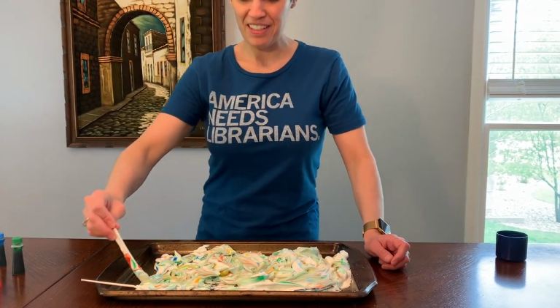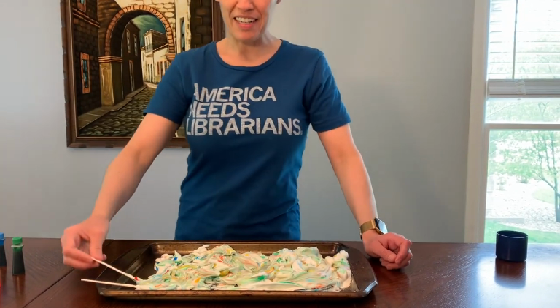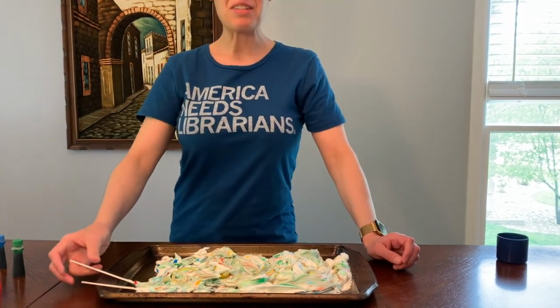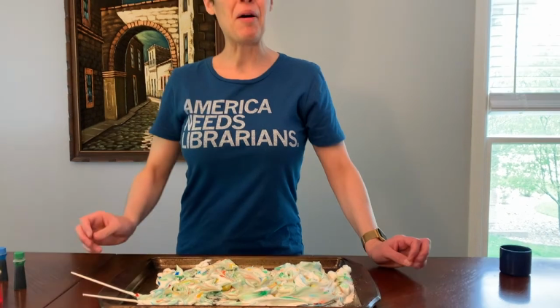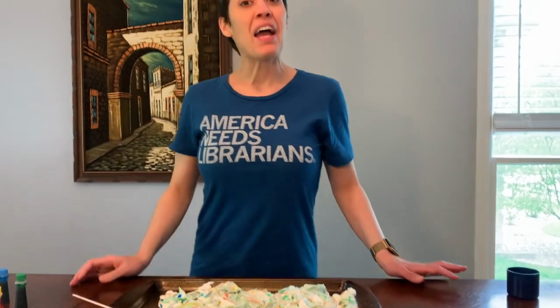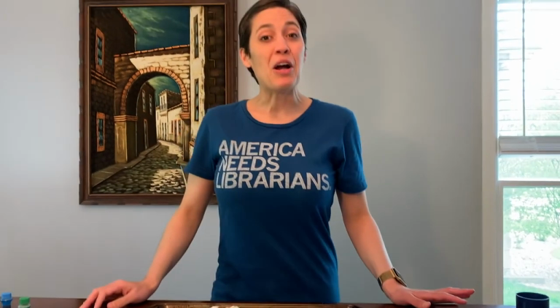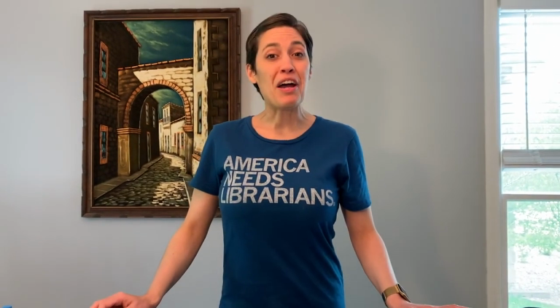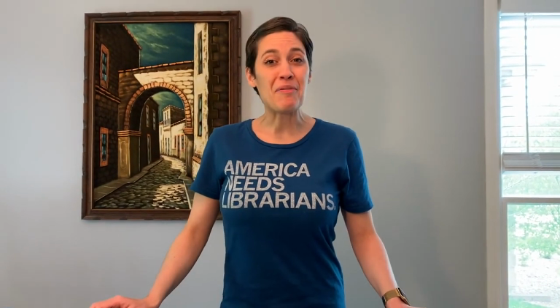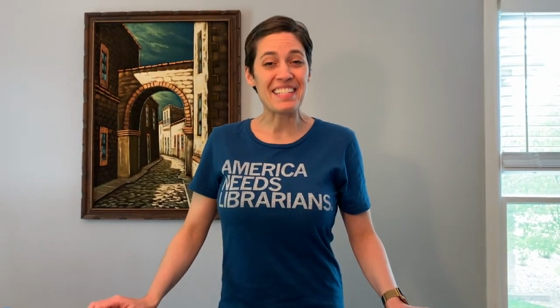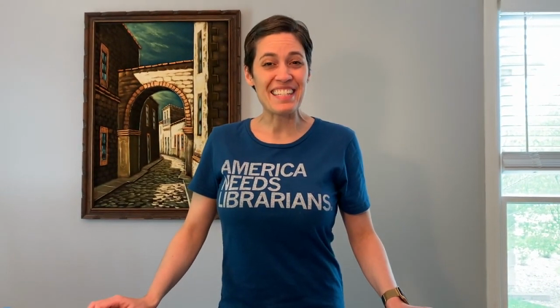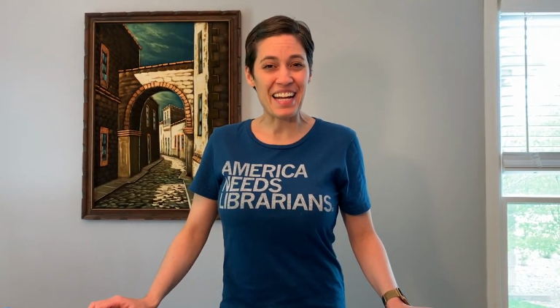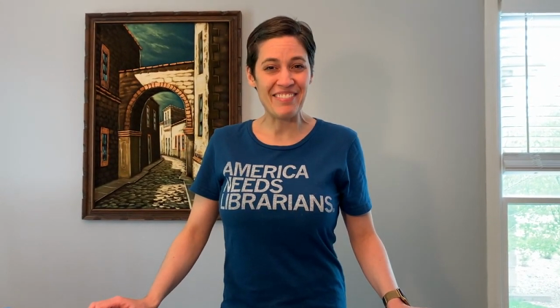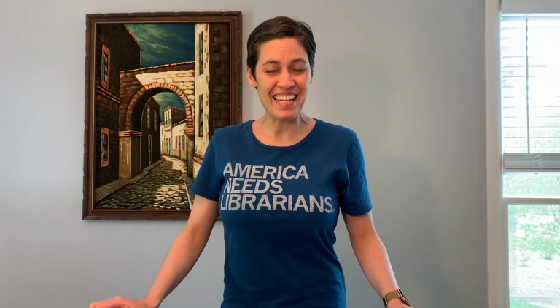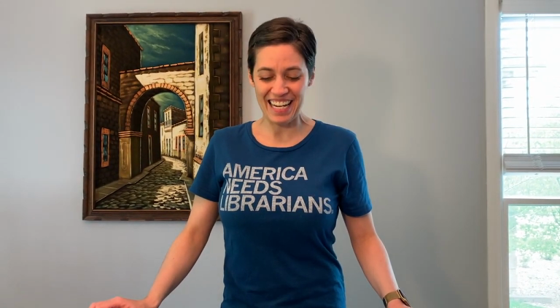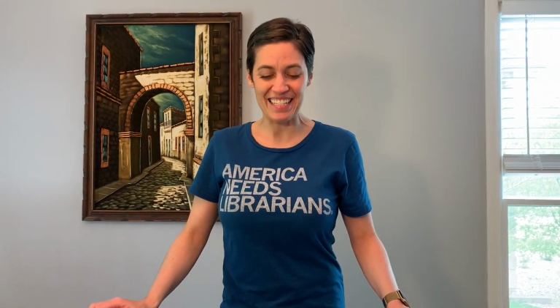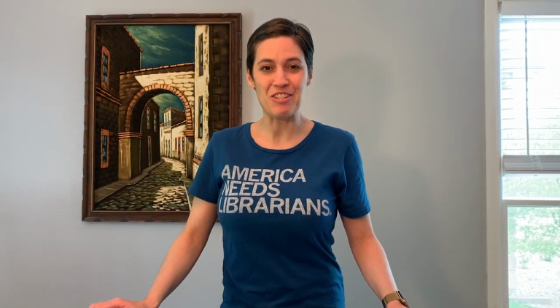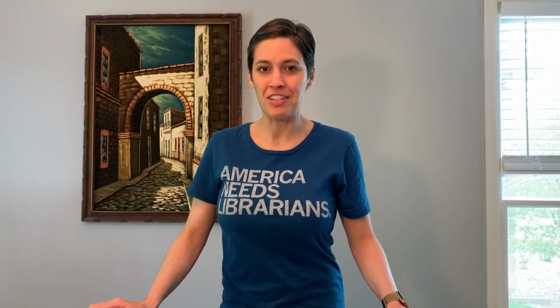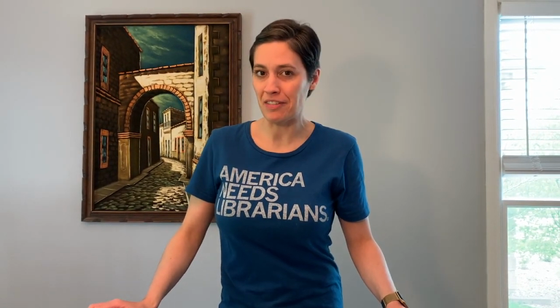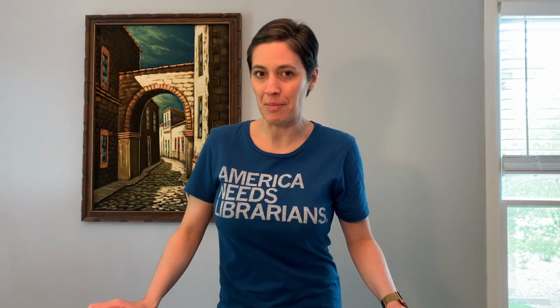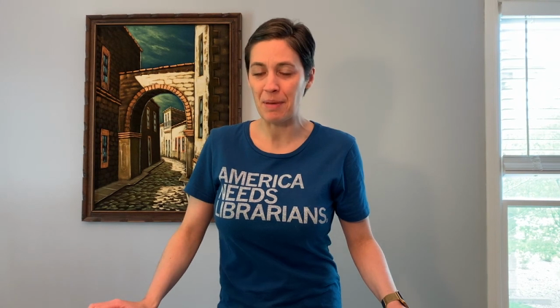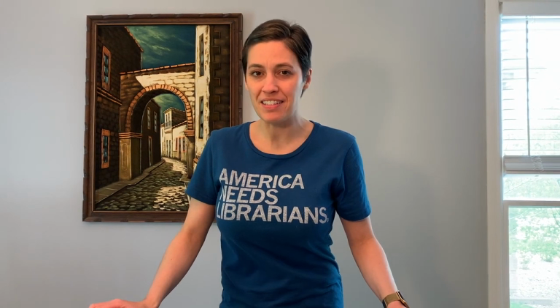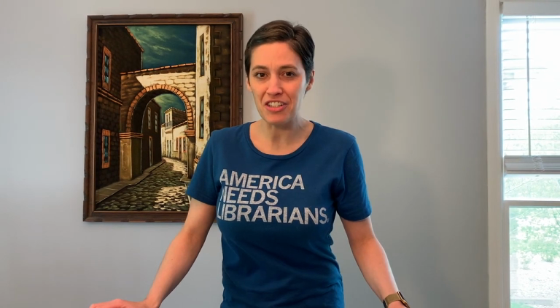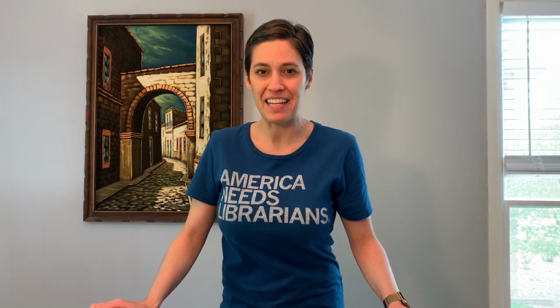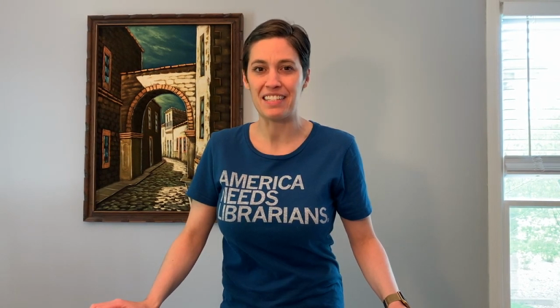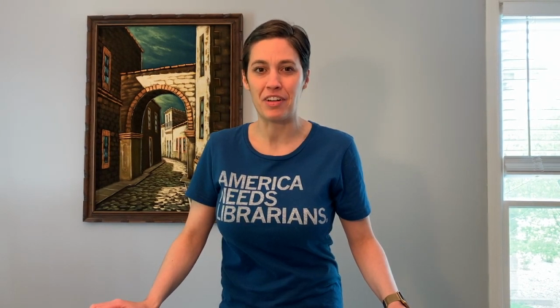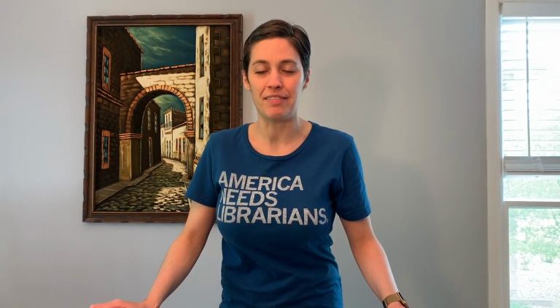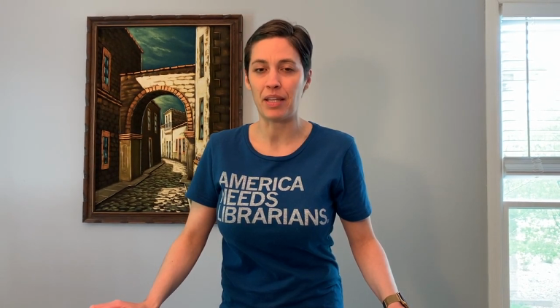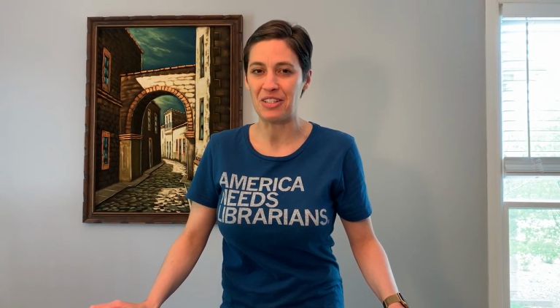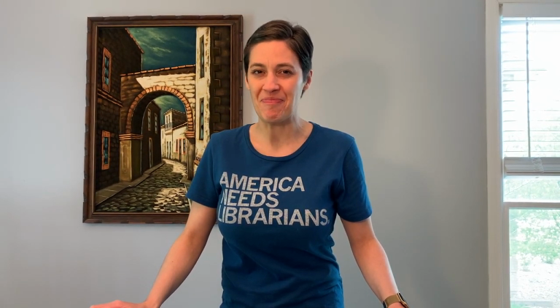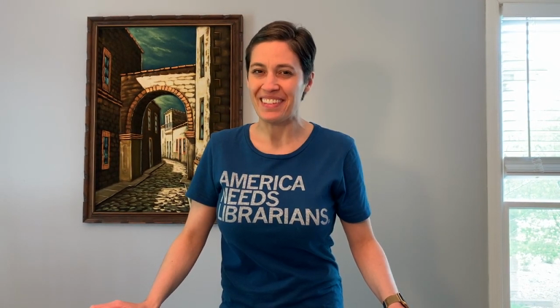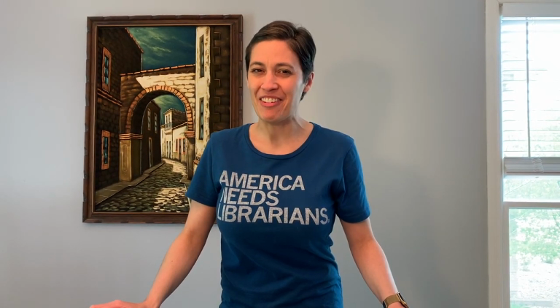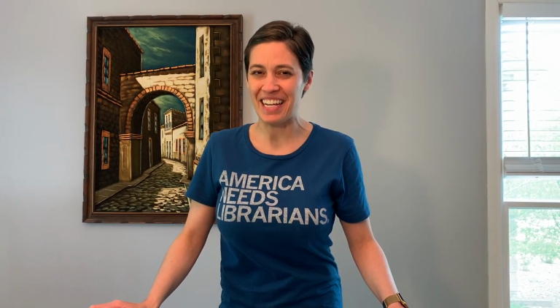All right, well, I hope you have fun with this sensory activity and enjoy the shaving cream. It smells delicious and it's fun to play with too. Have a fun time.